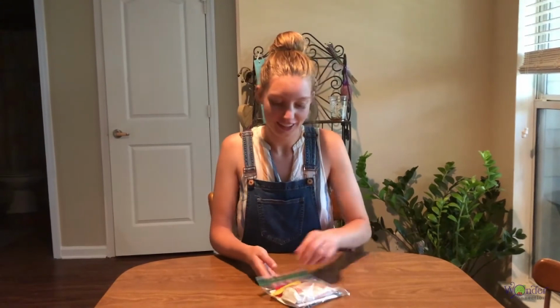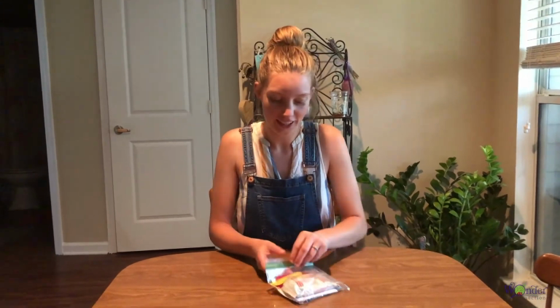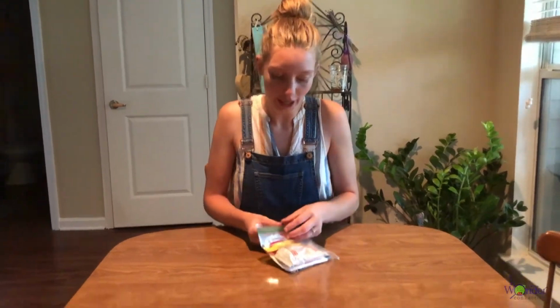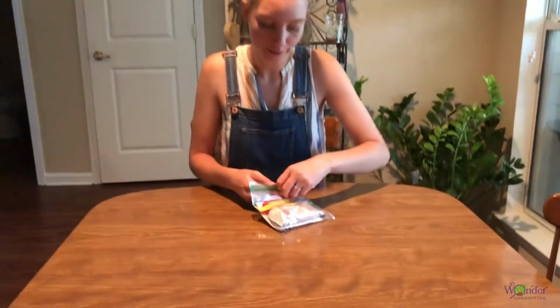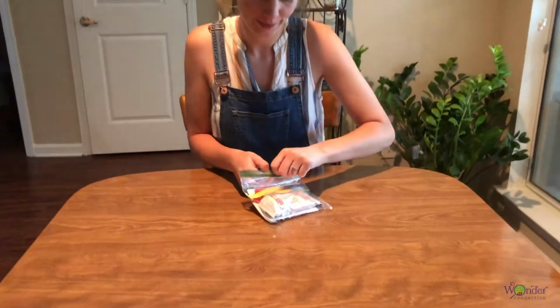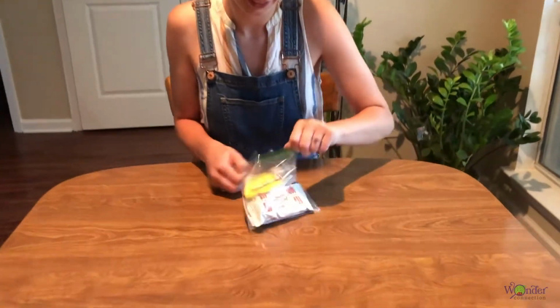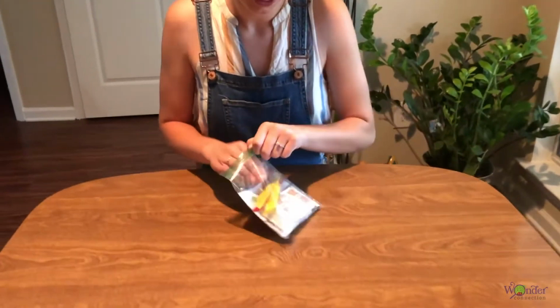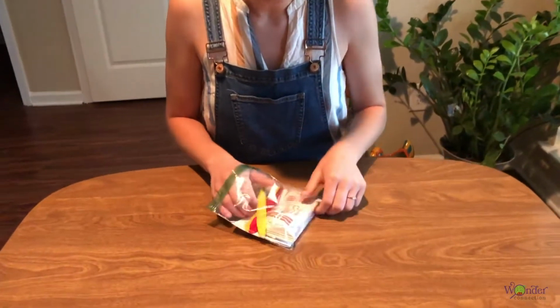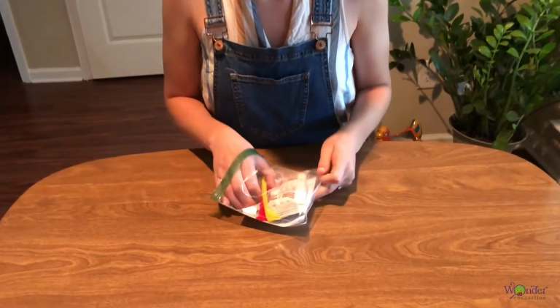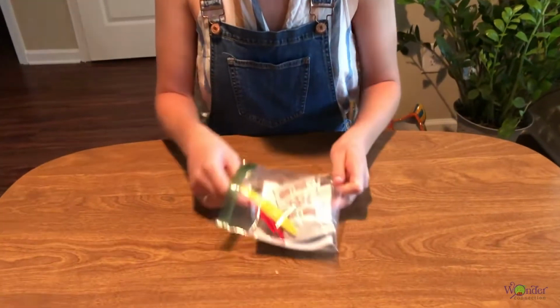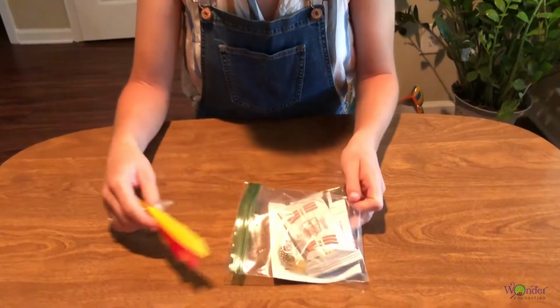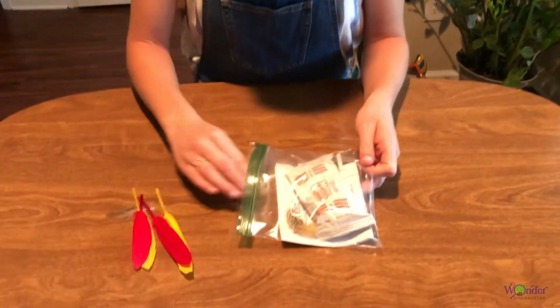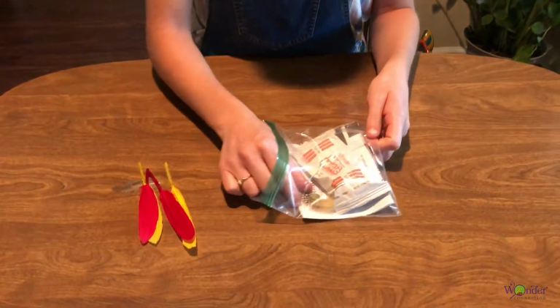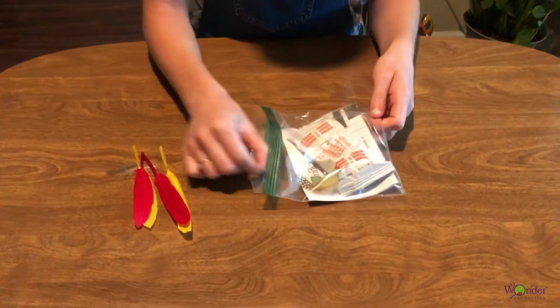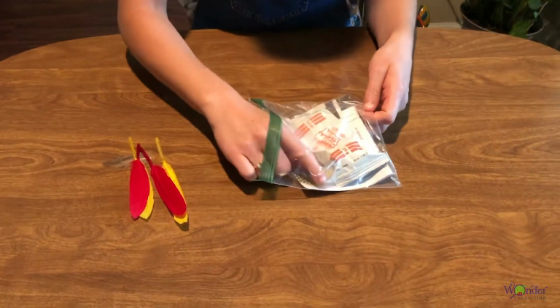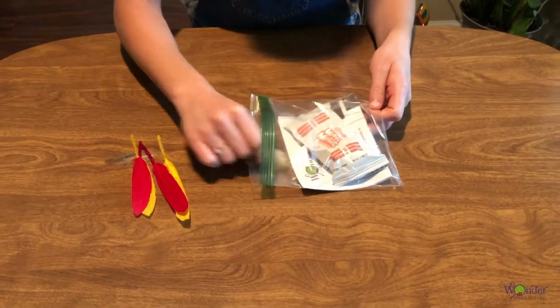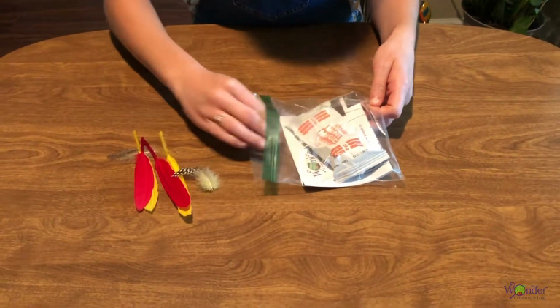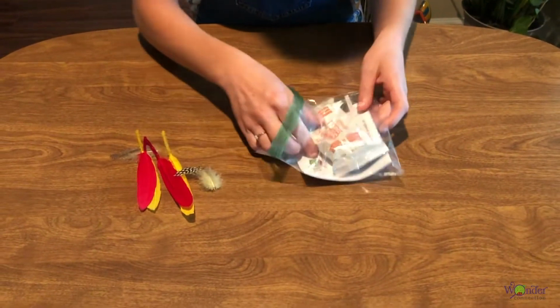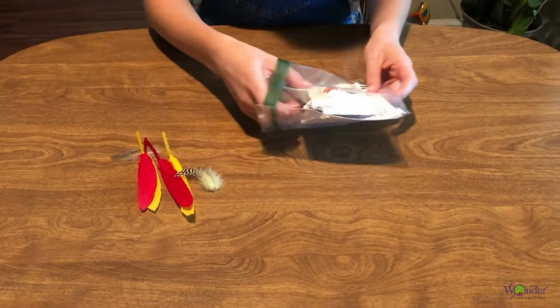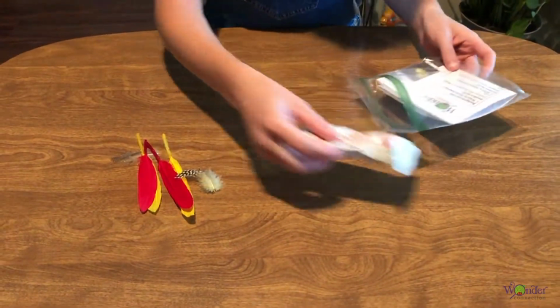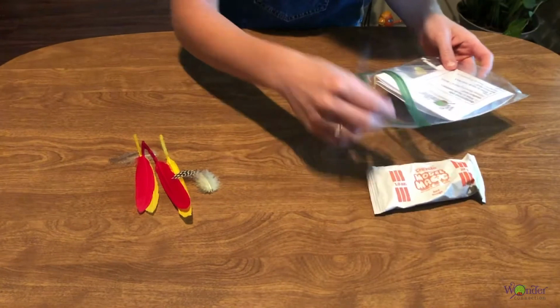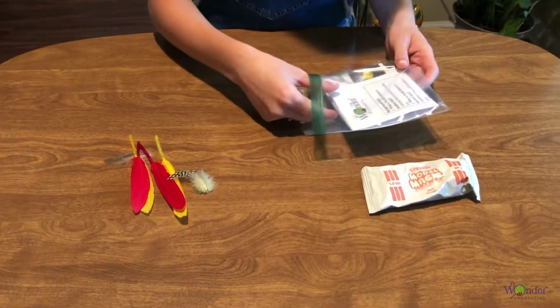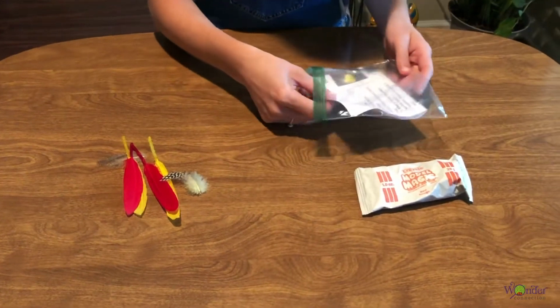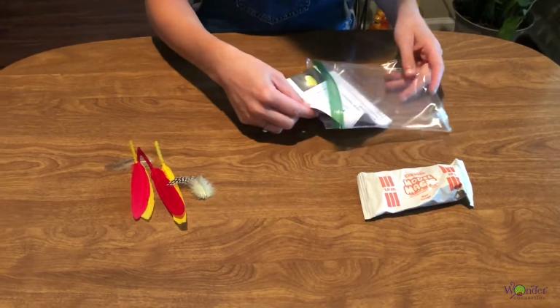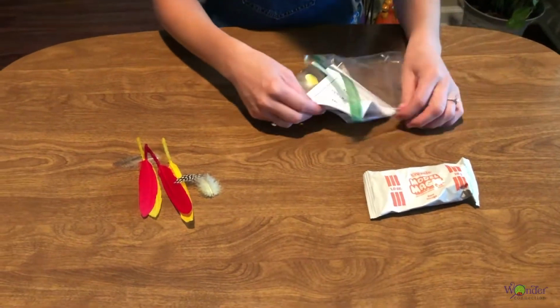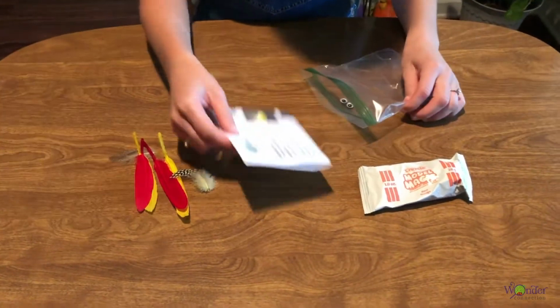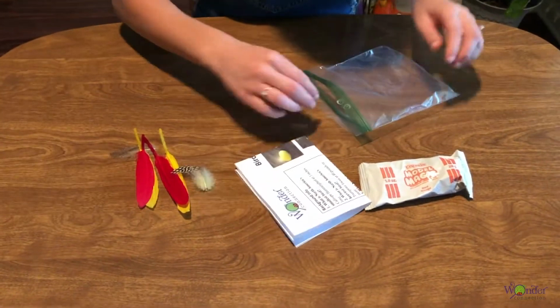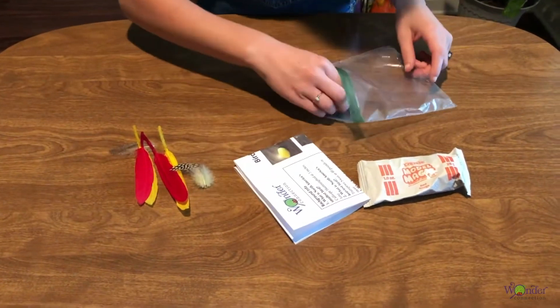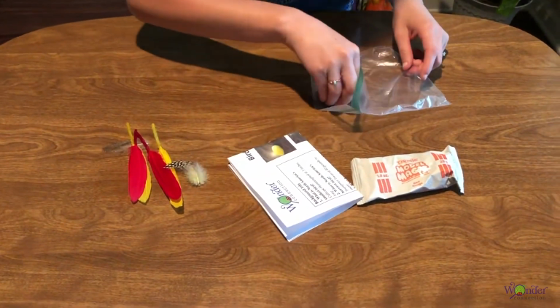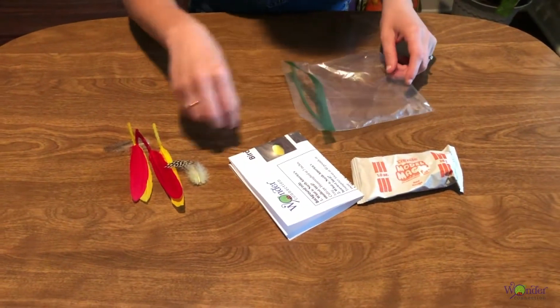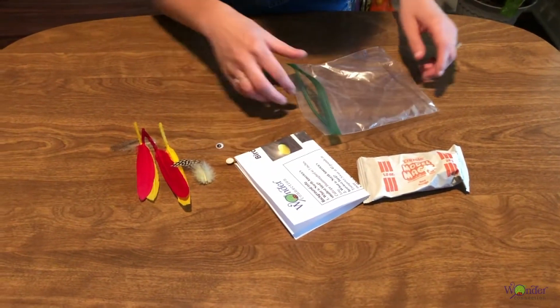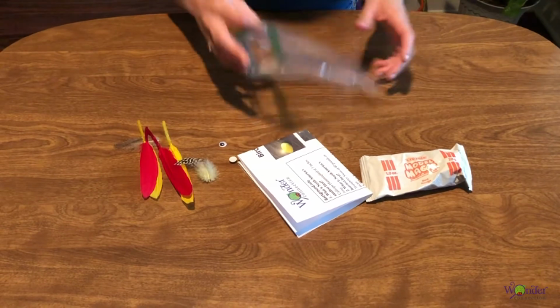So in your bag, you will have some feathers, some model magic, the instruction sheet, and googly eyes.